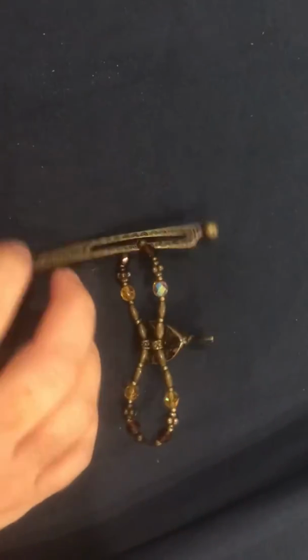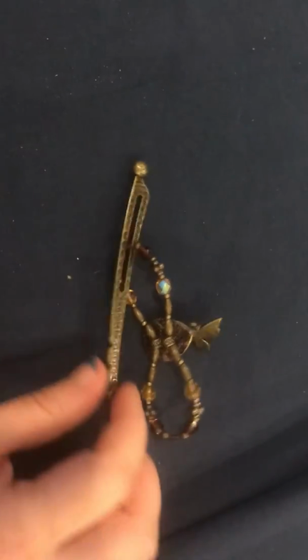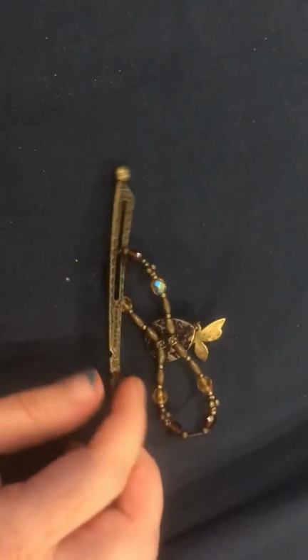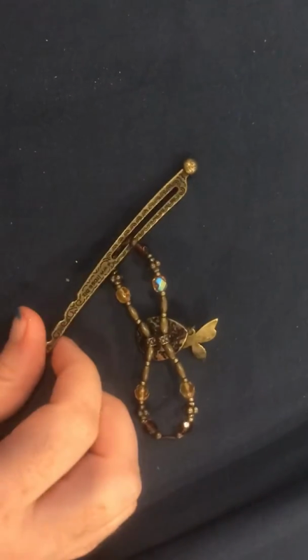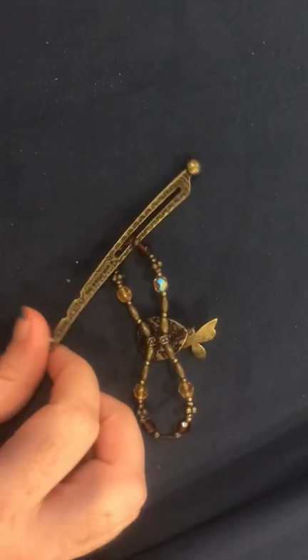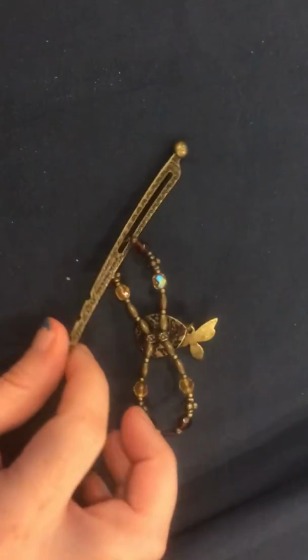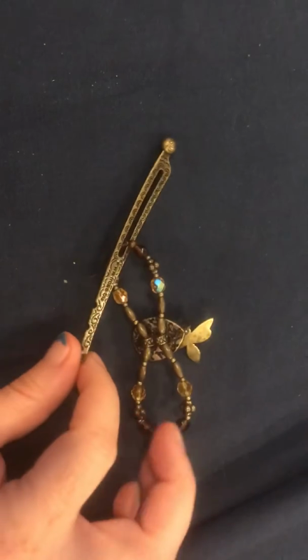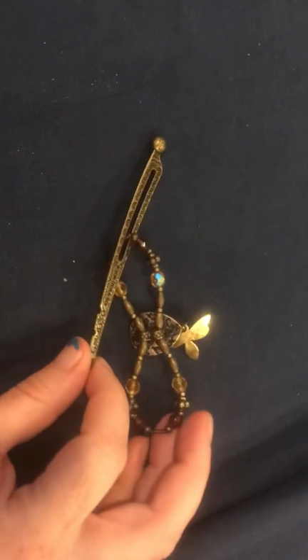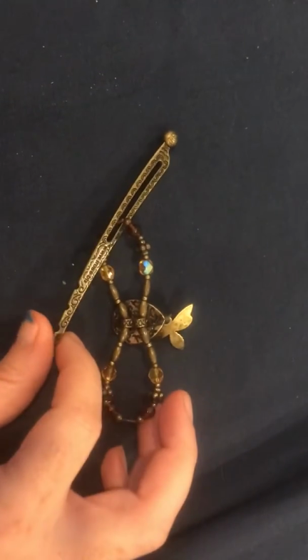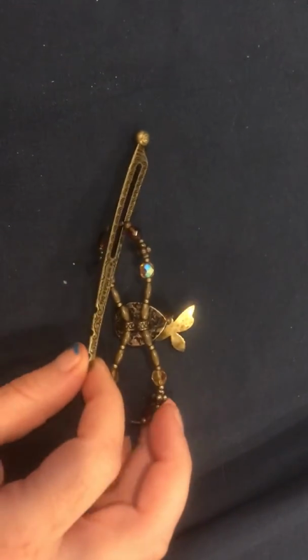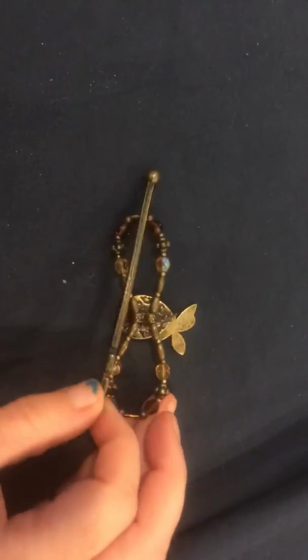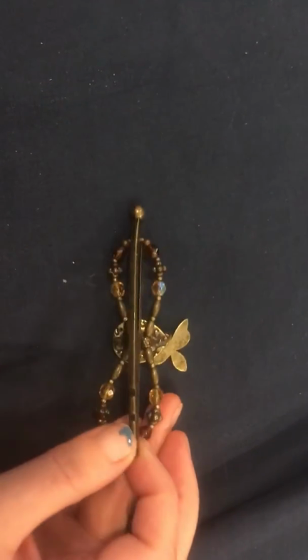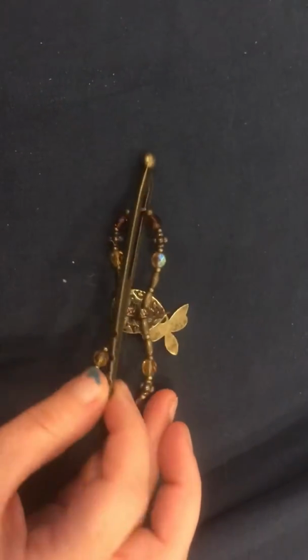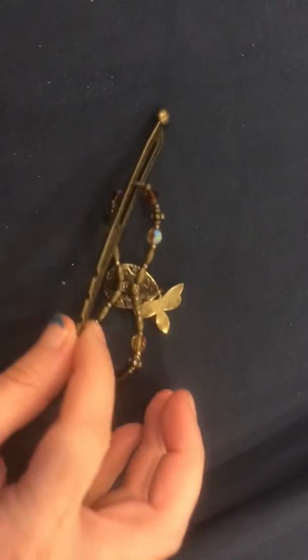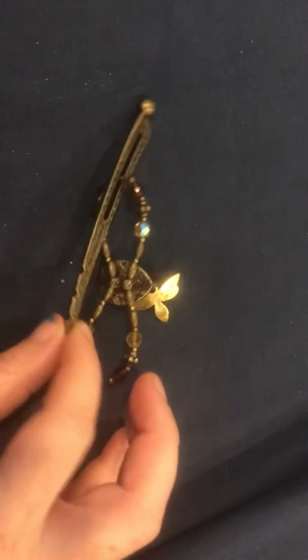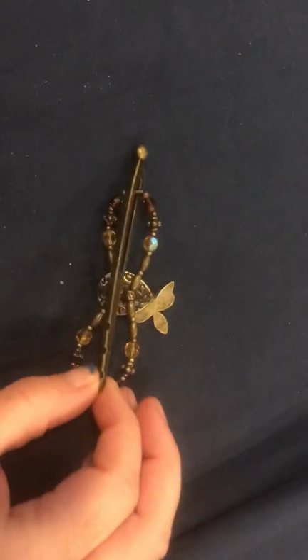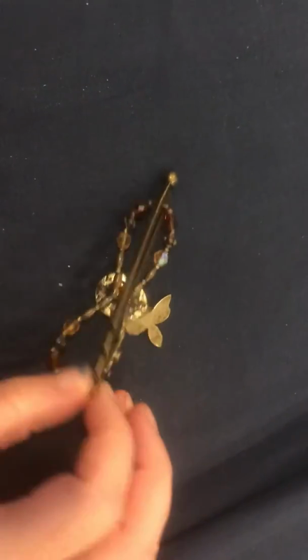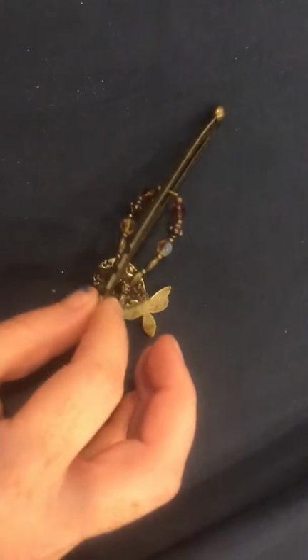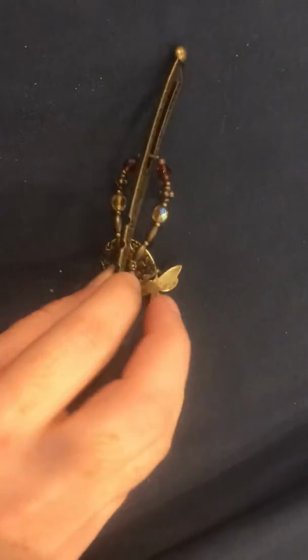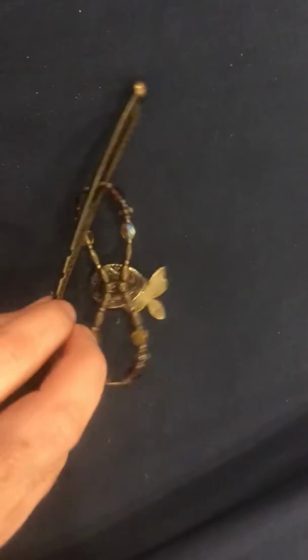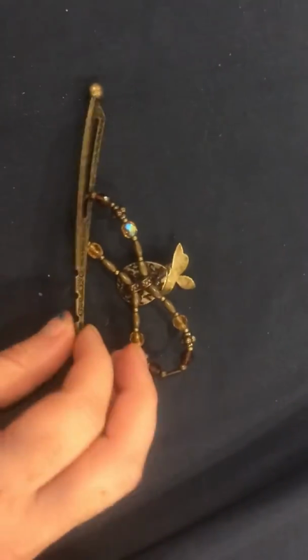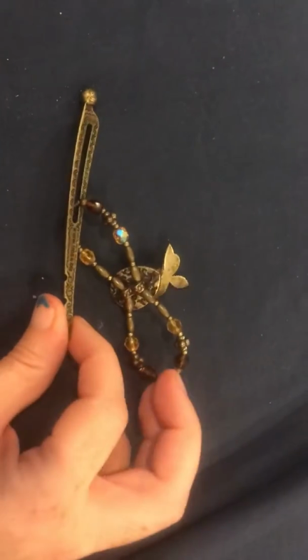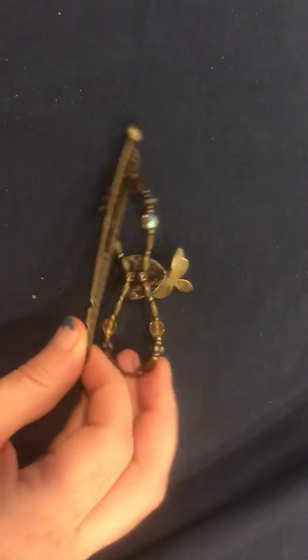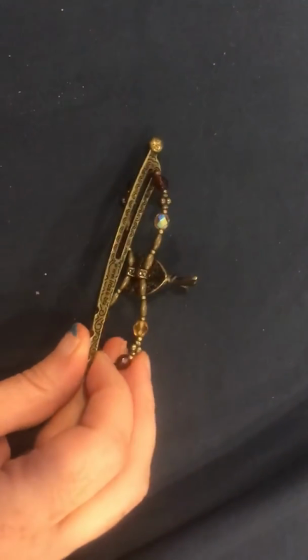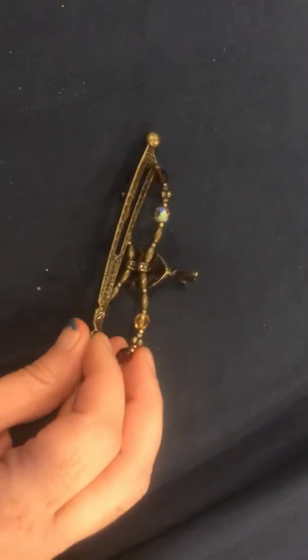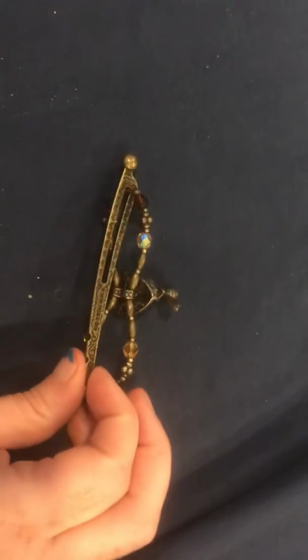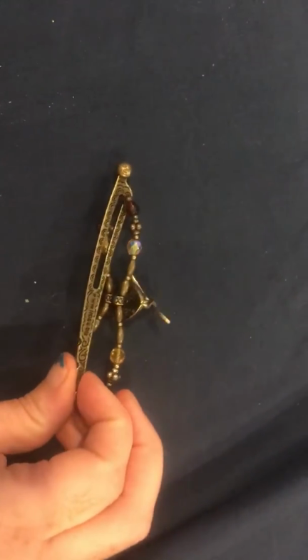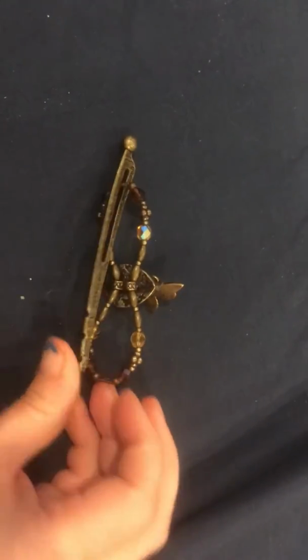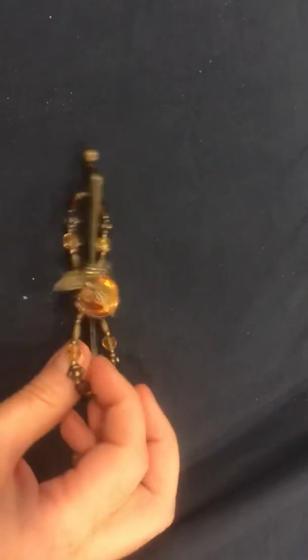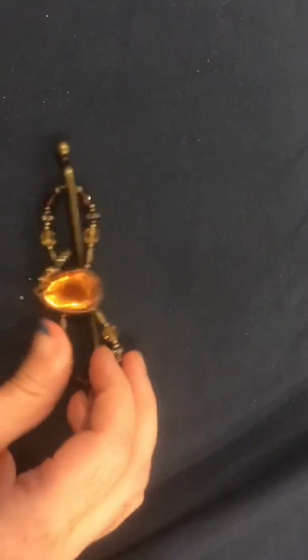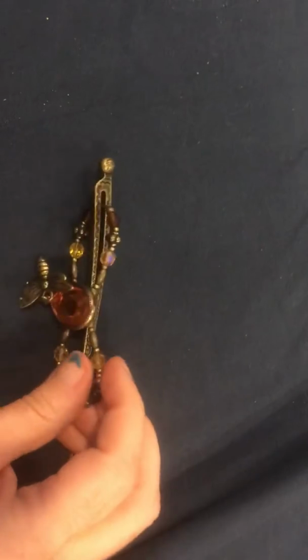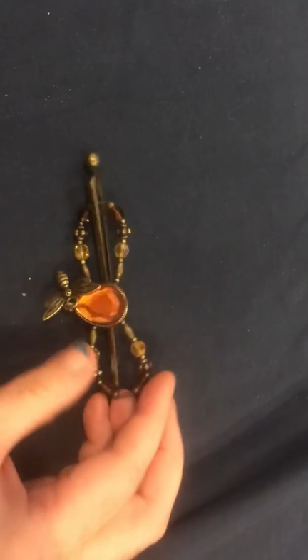But my favorite thing about the Lila Rose Flexi is that the hair stick is attached. It can't get lost! It can't get pulled out of your hair!